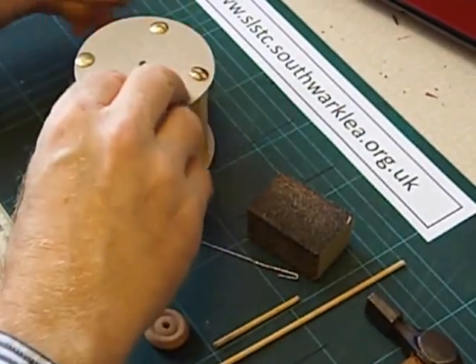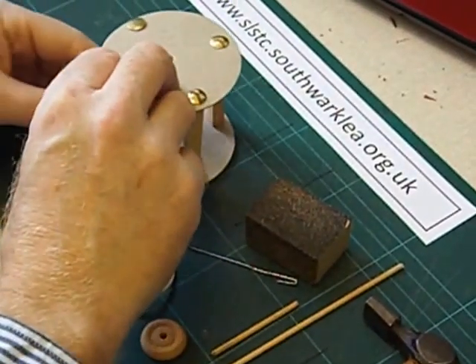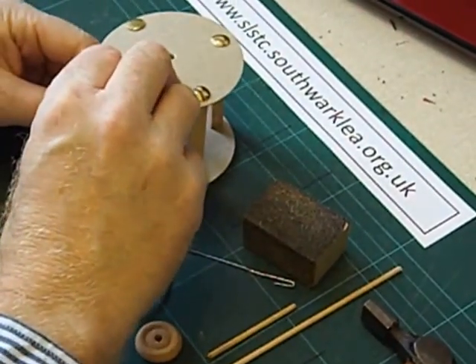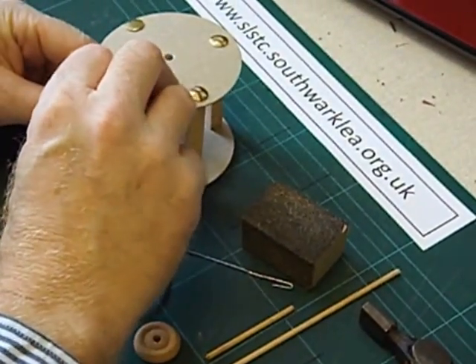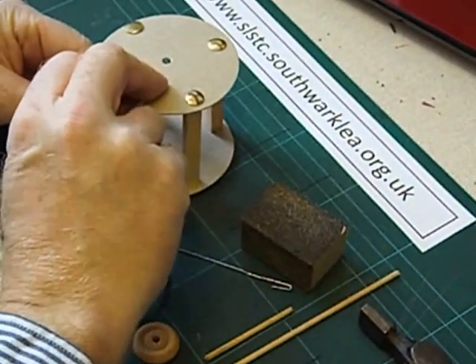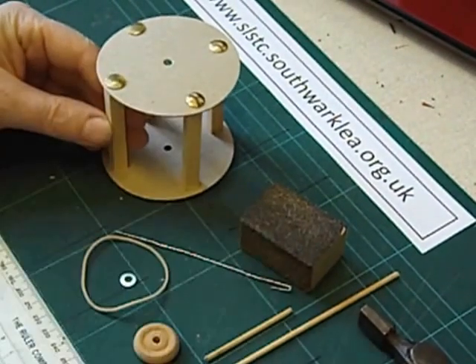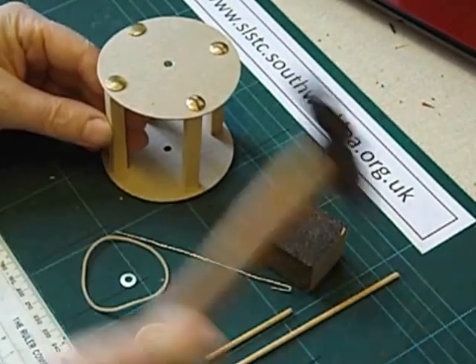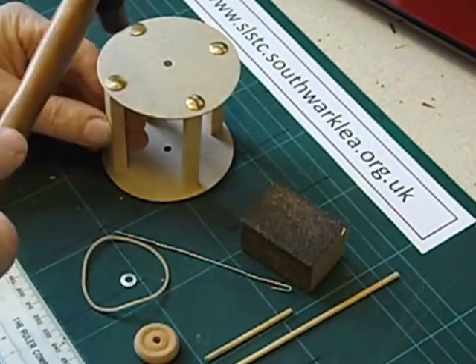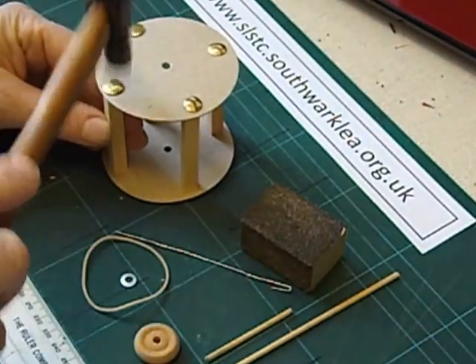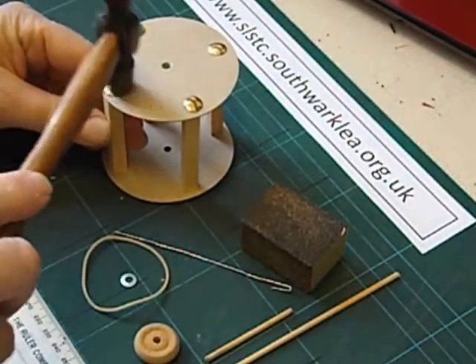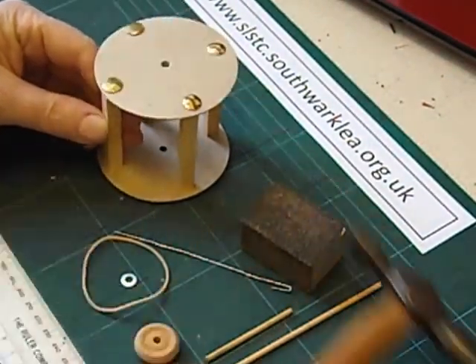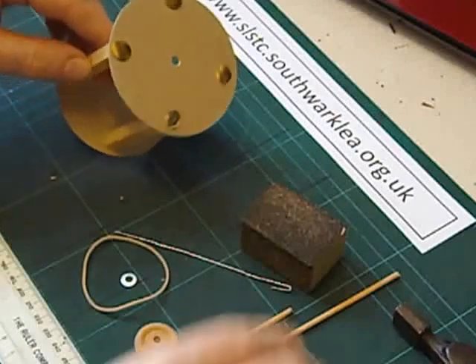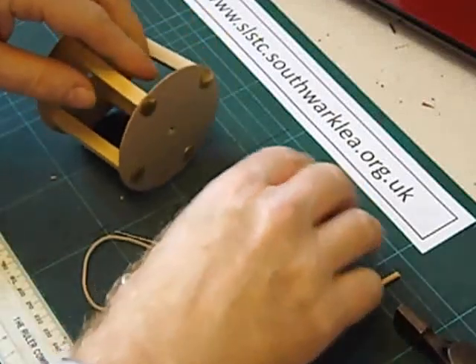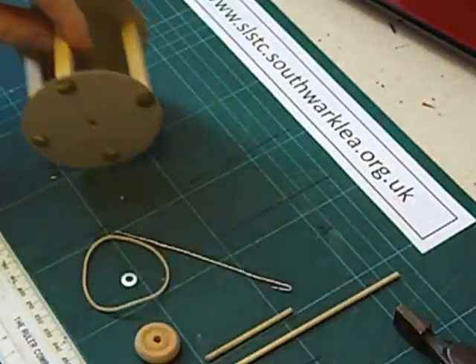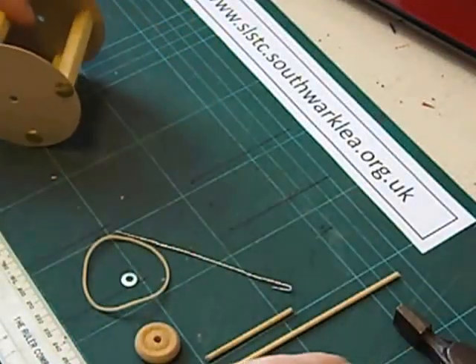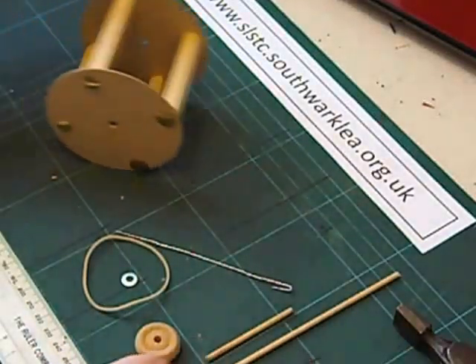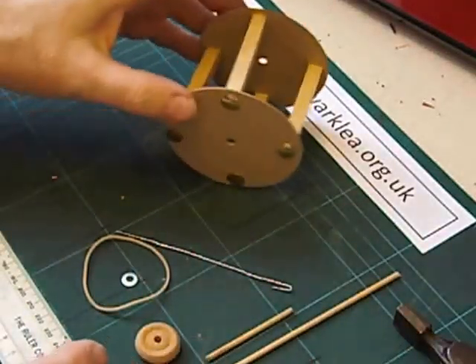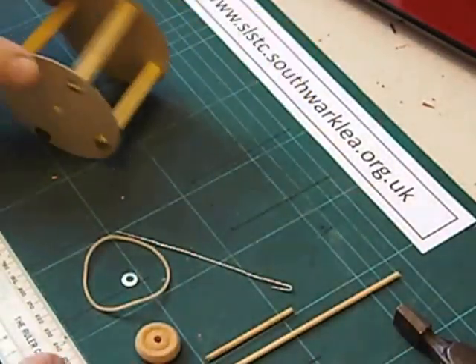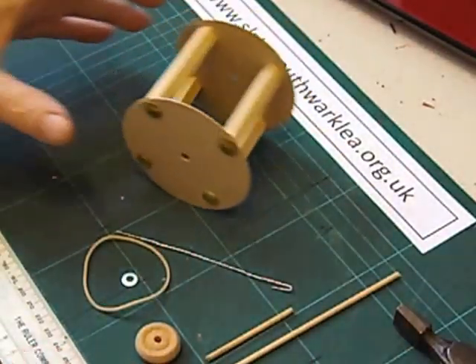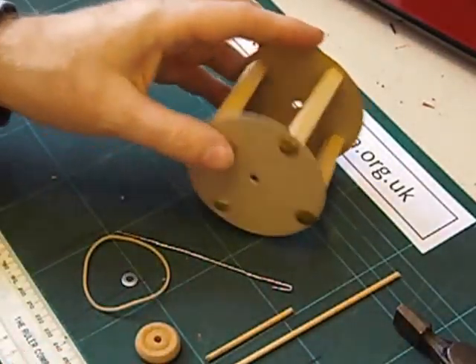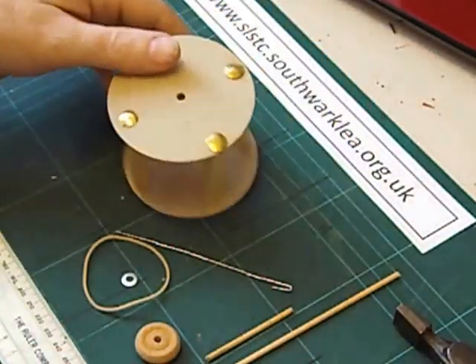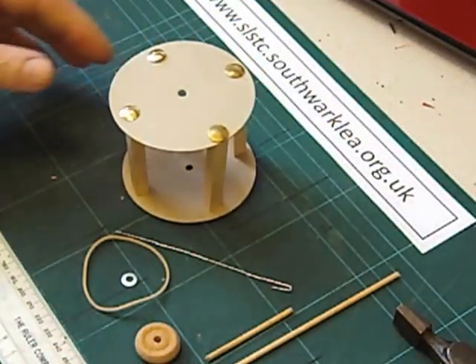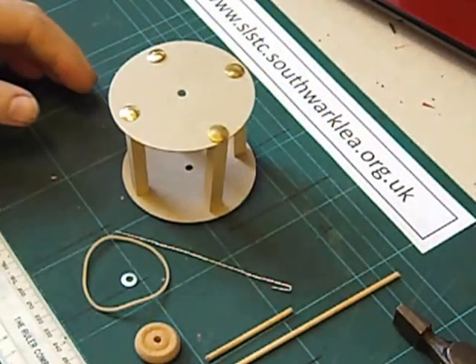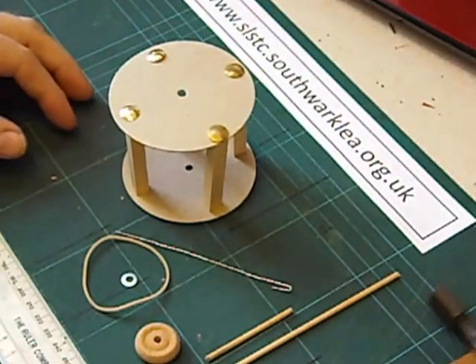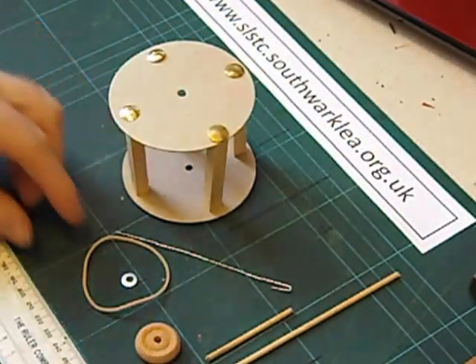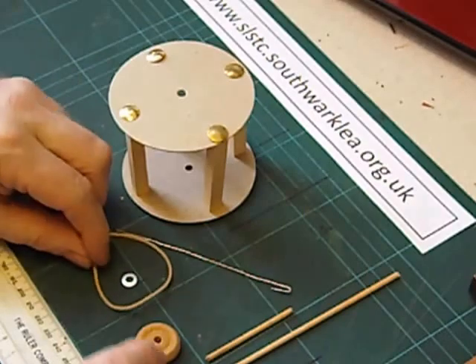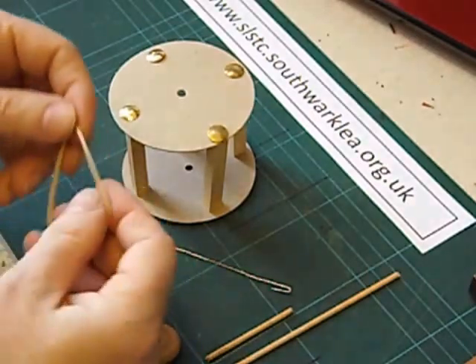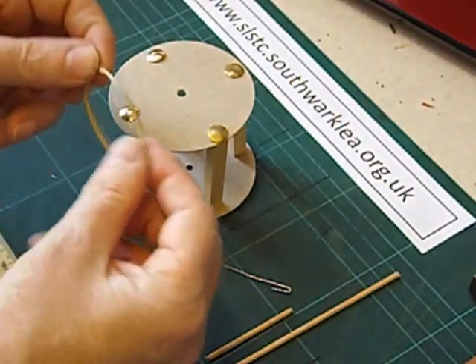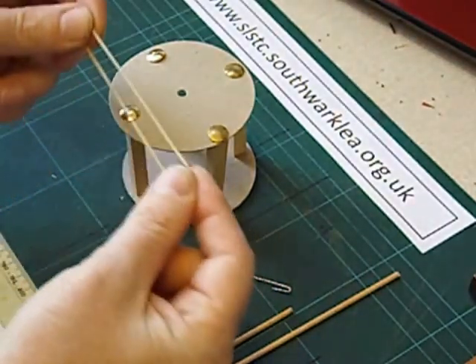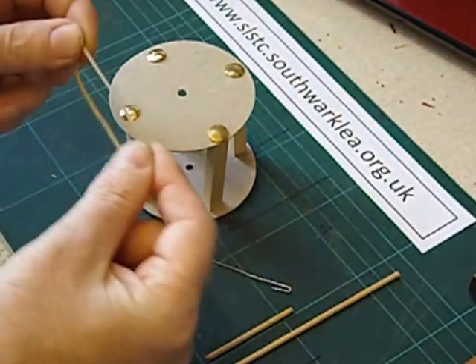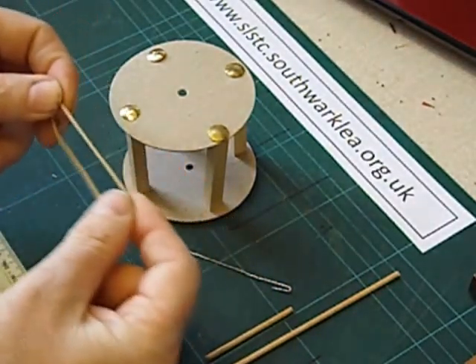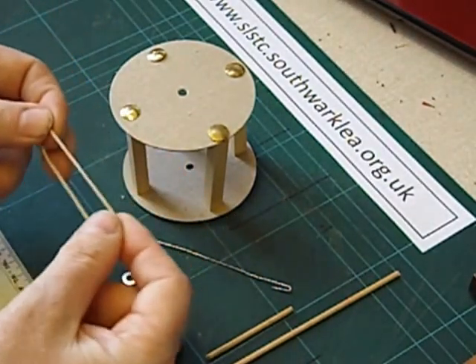And the last one. We've got a nice rolling structure now. Now we're going to power it. We're going to use a number 18 elastic band.